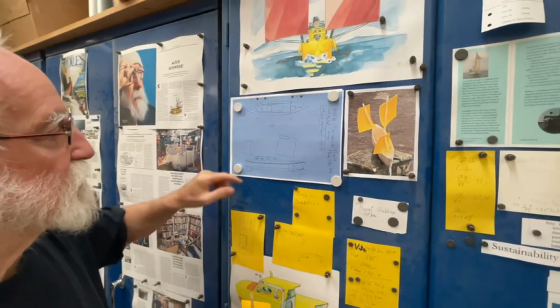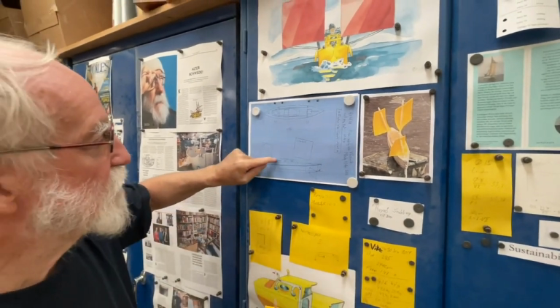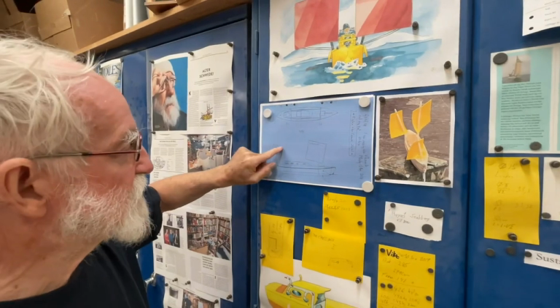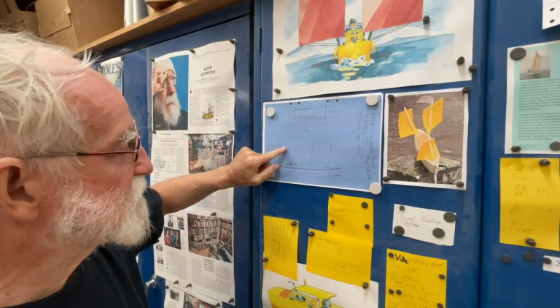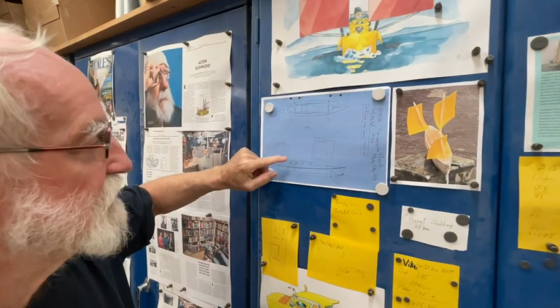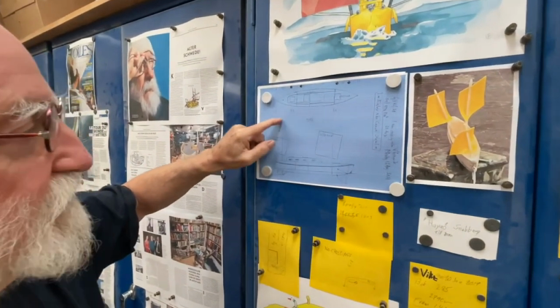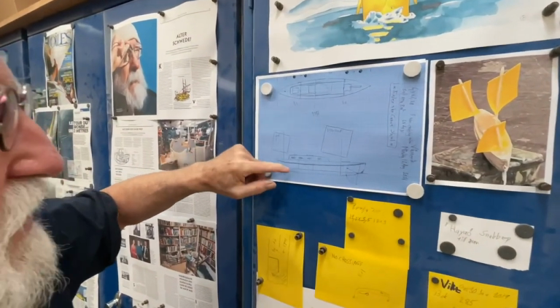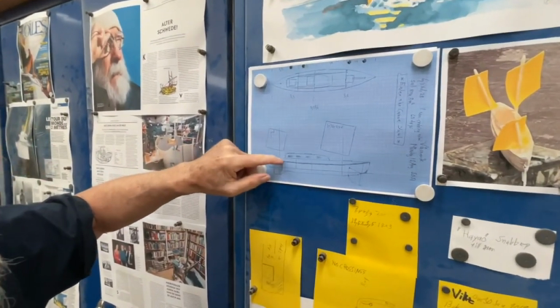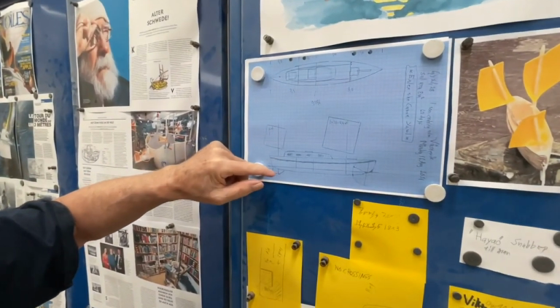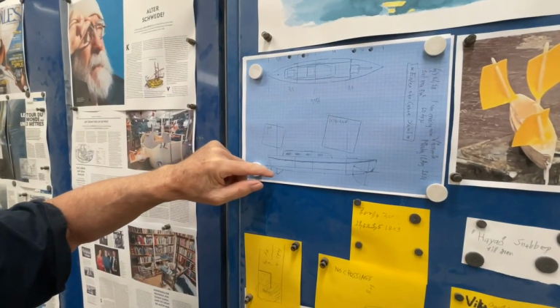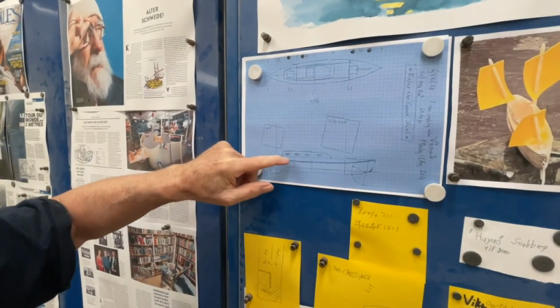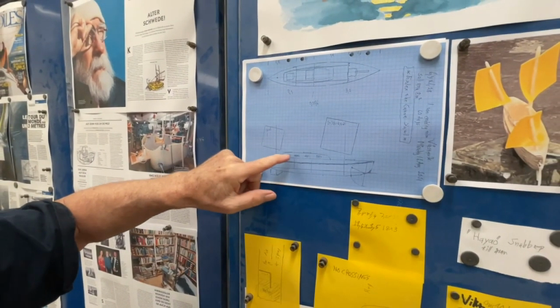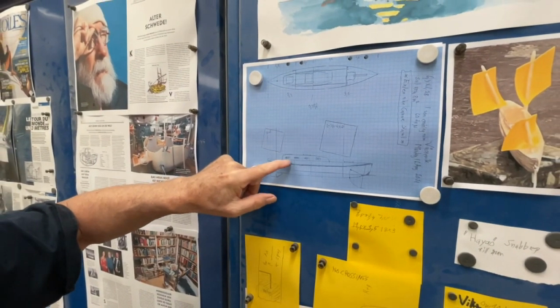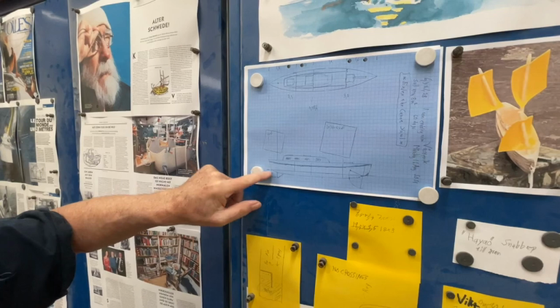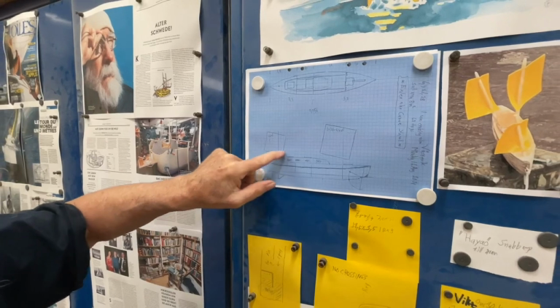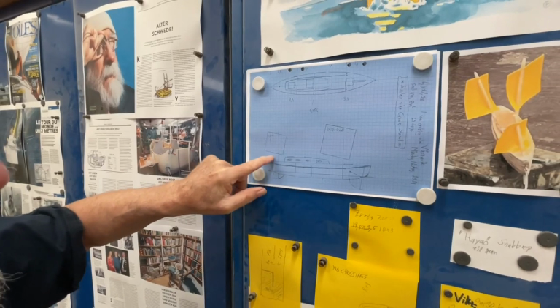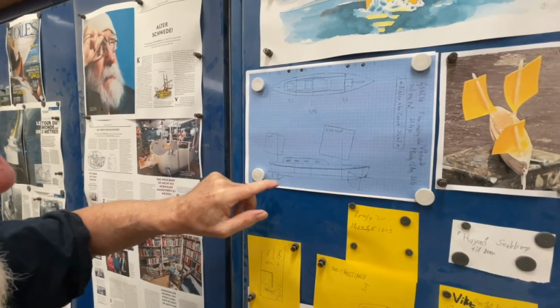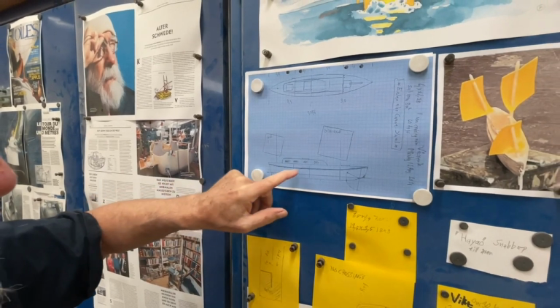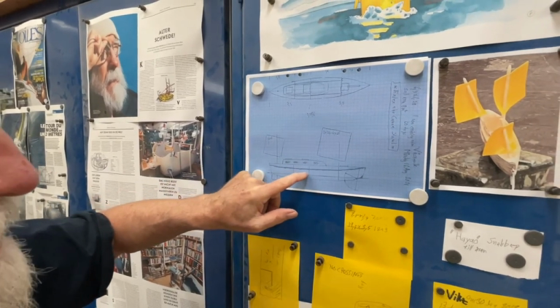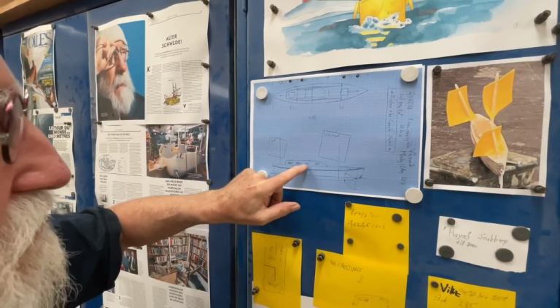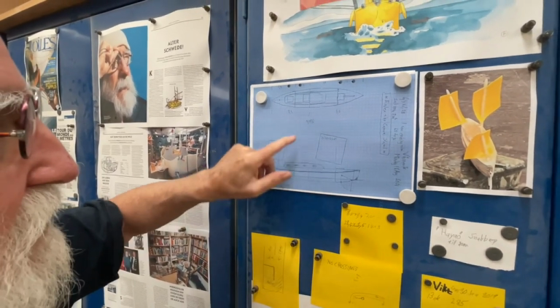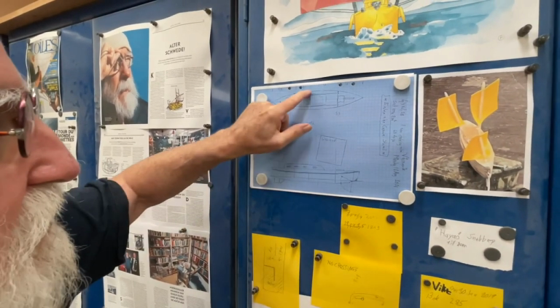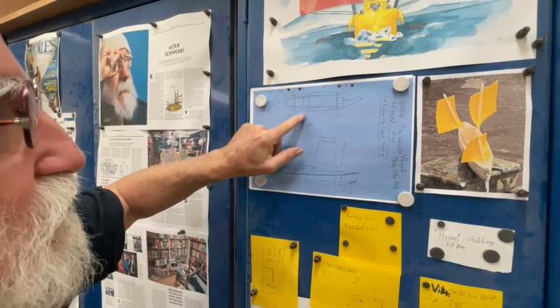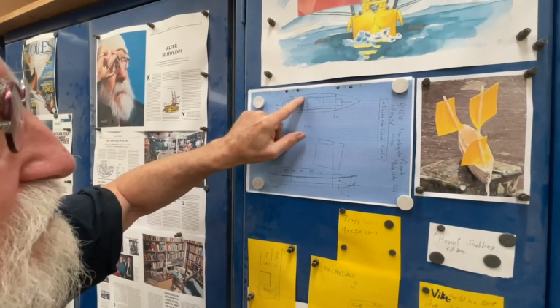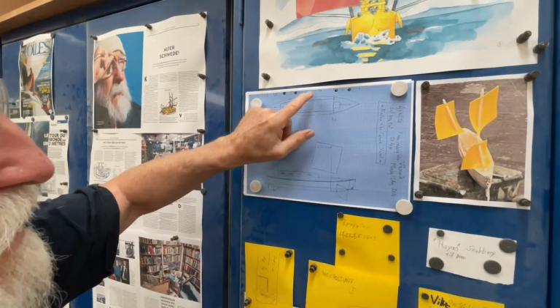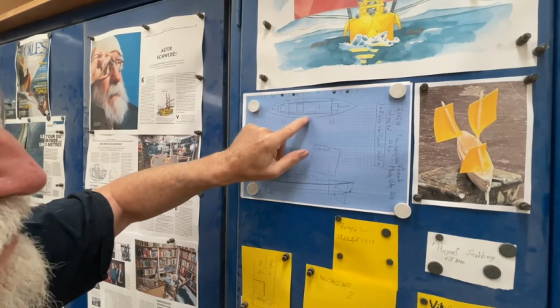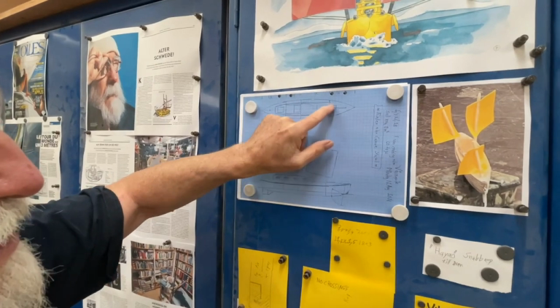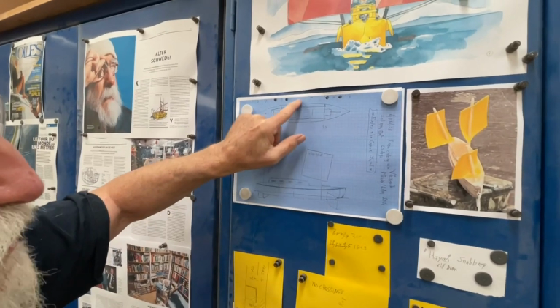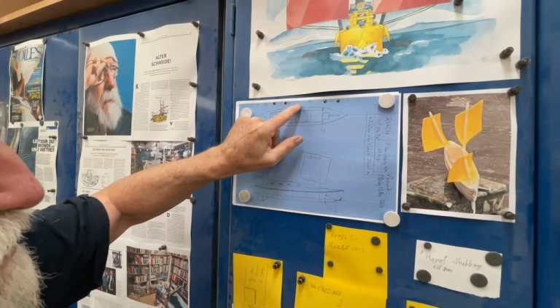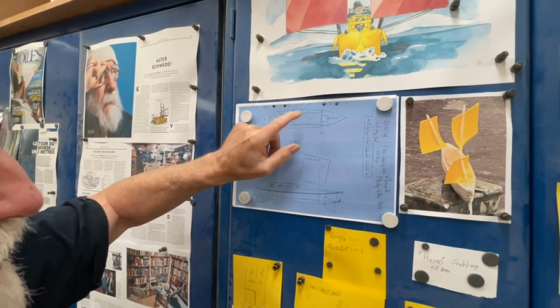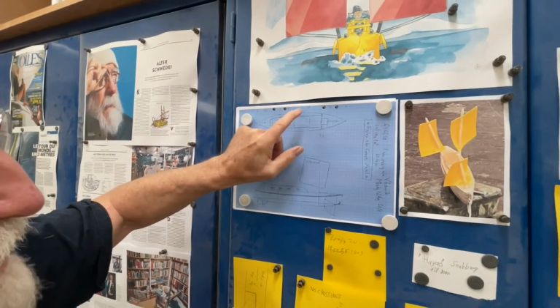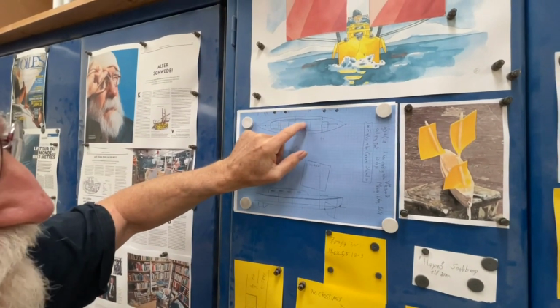Like Captain Nemo had on his submarine. So I can open this hatch even if there's a breaking sea coming in. It's constrained over here. And here is my dining room. And here is my sleeping room. And I also have my office.